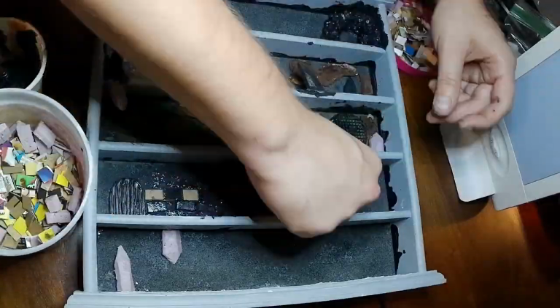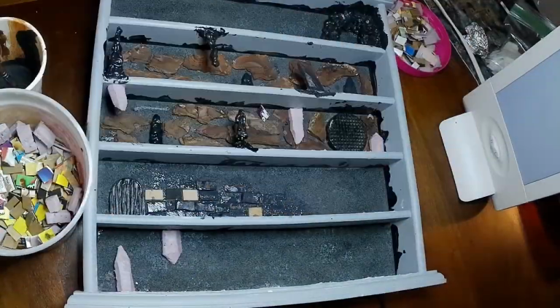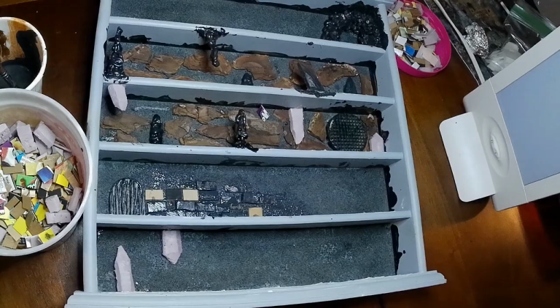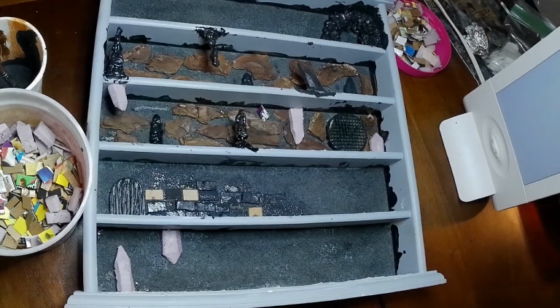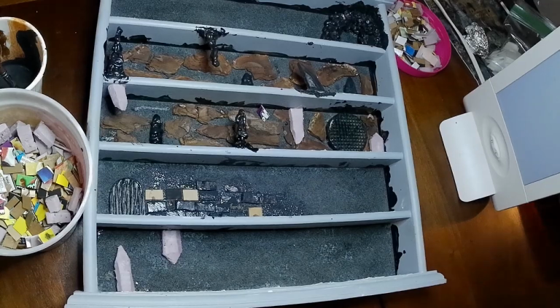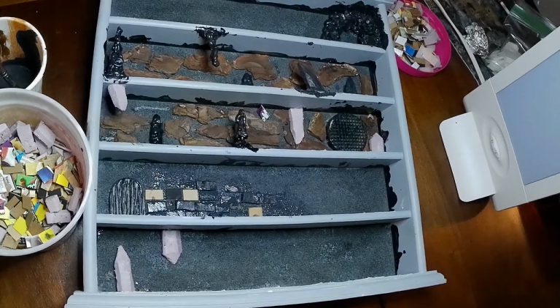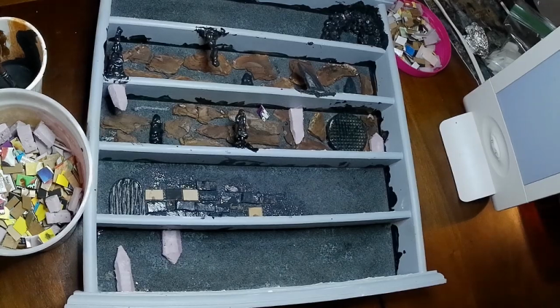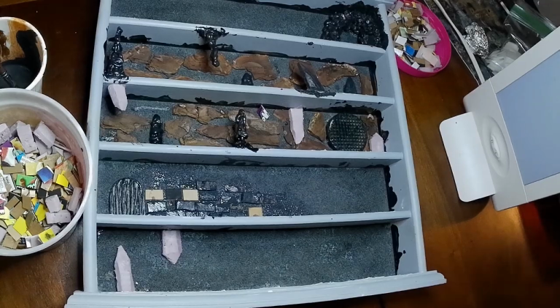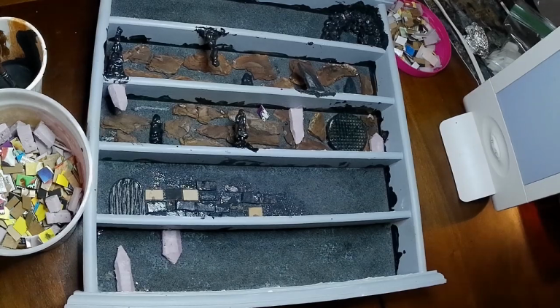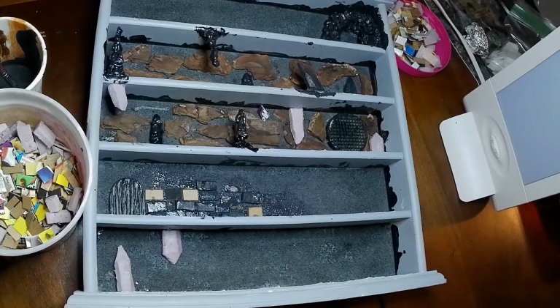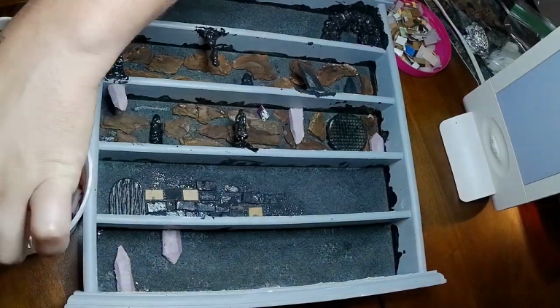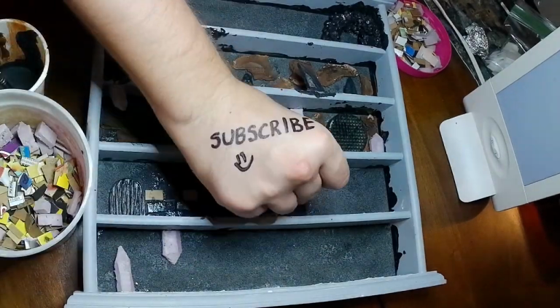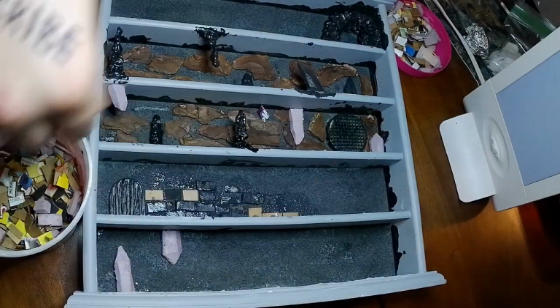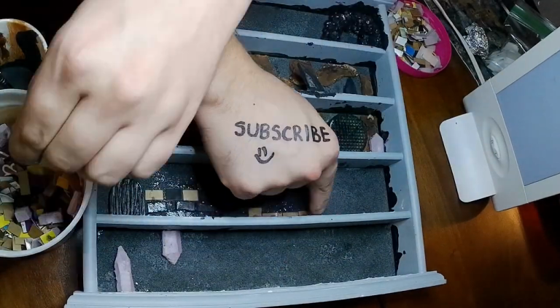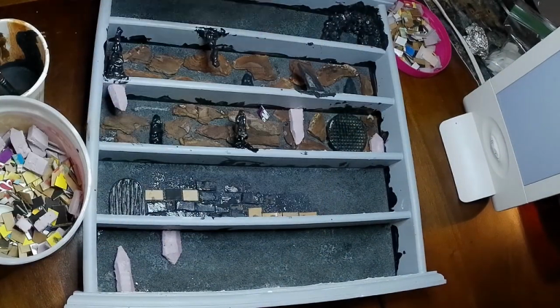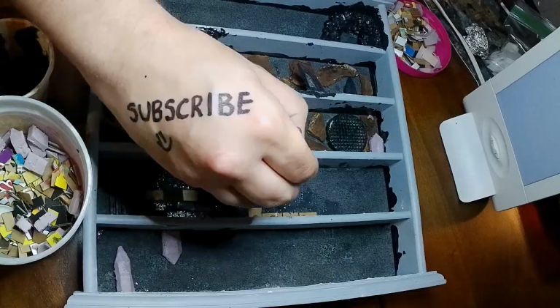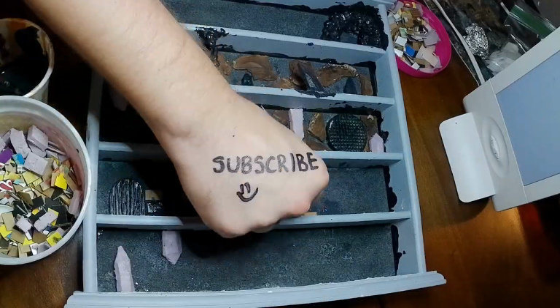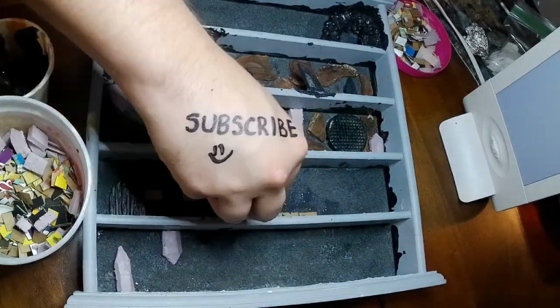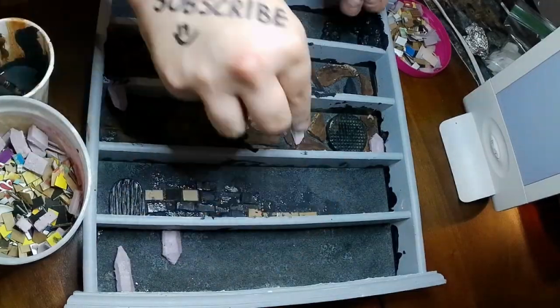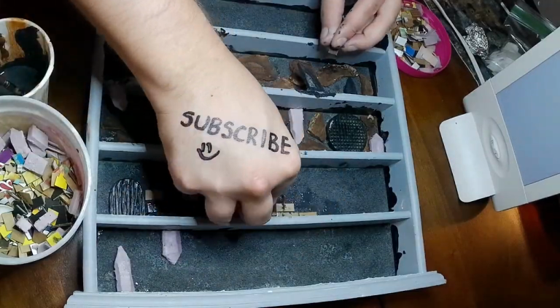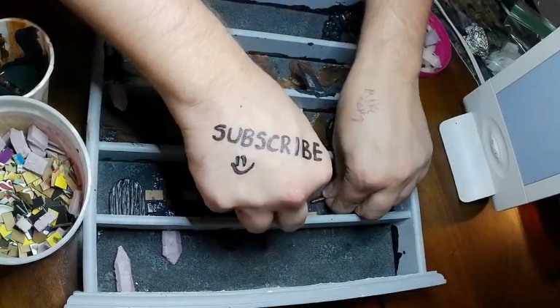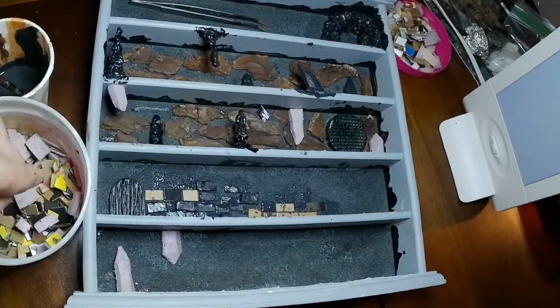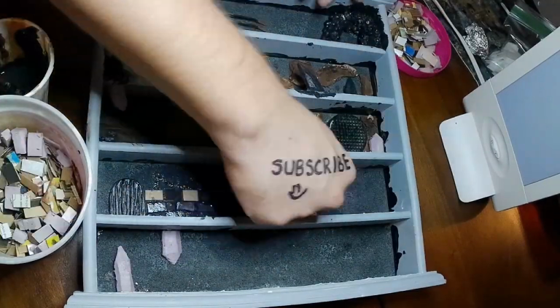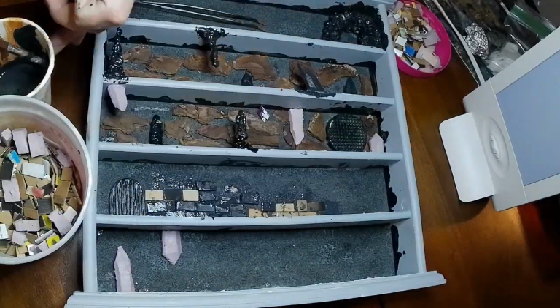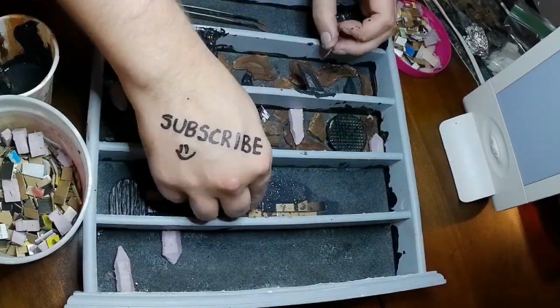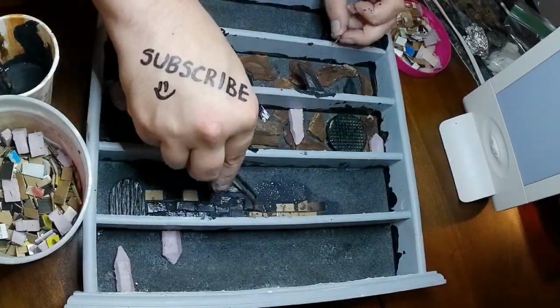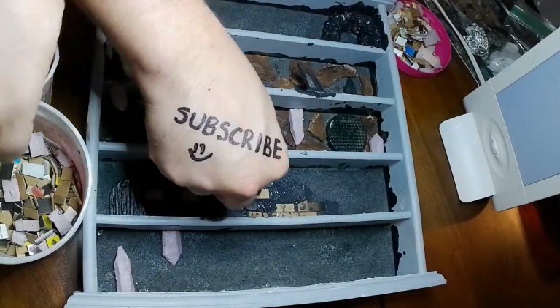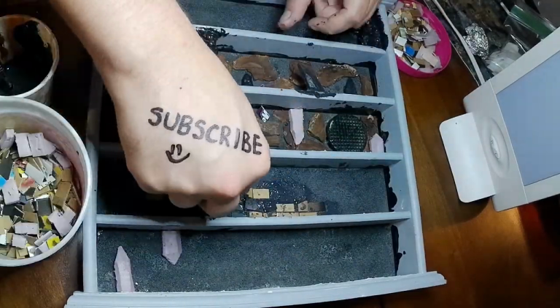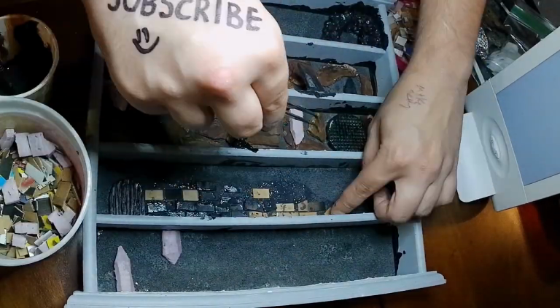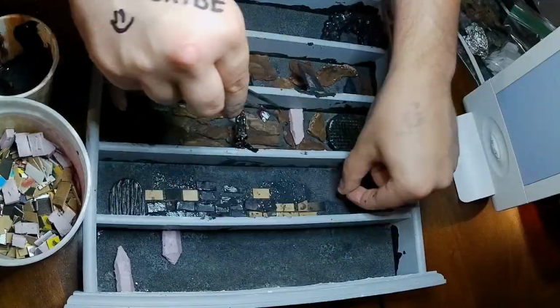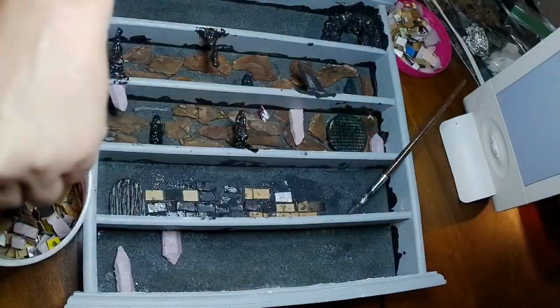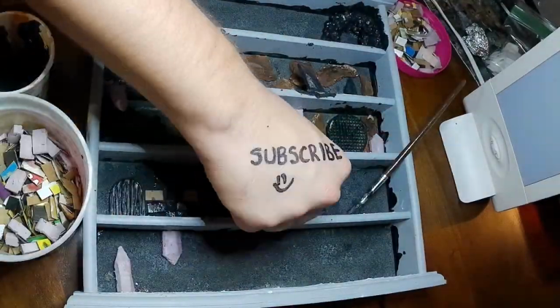When we're done with that we're going to start gluing on a lot of these bricks we chopped up. Going back and forth between the cardstock and the foam will make some depth to the walls so that they don't just look straight and flat.